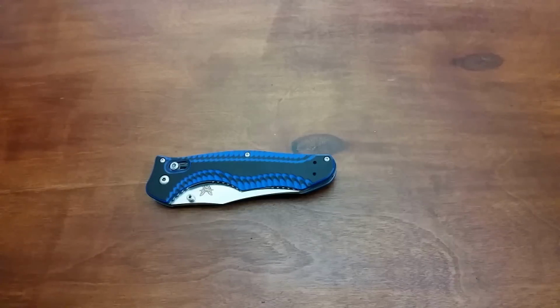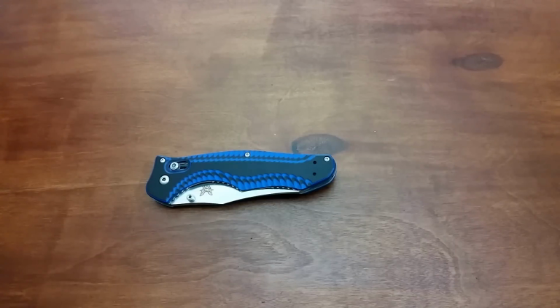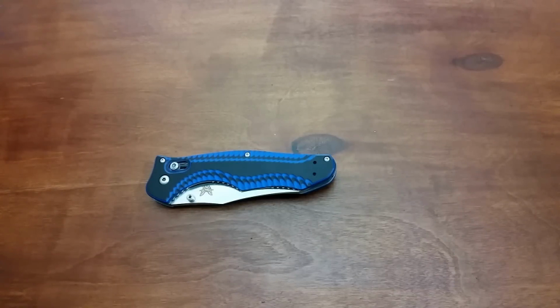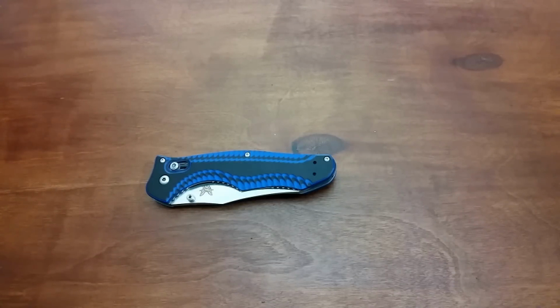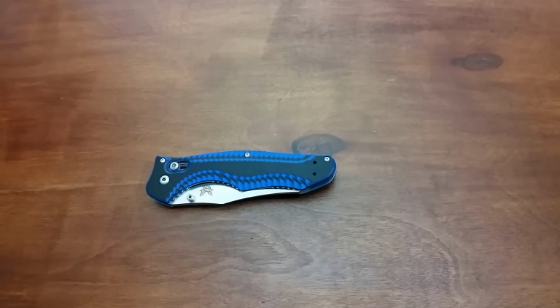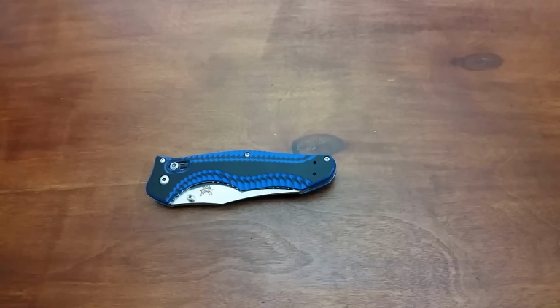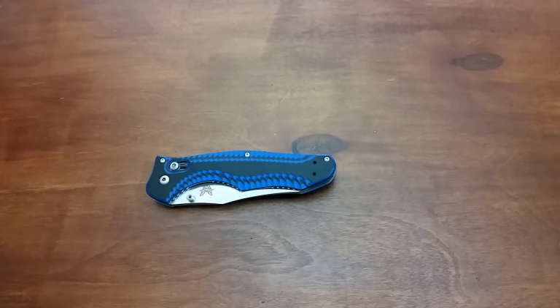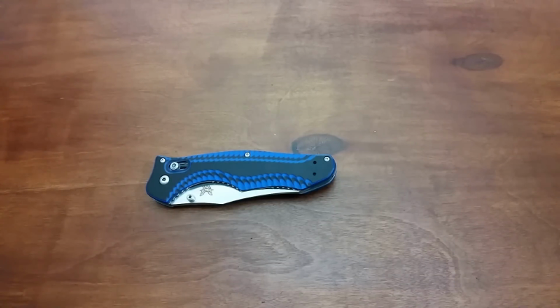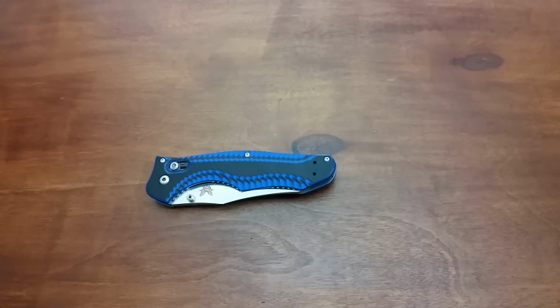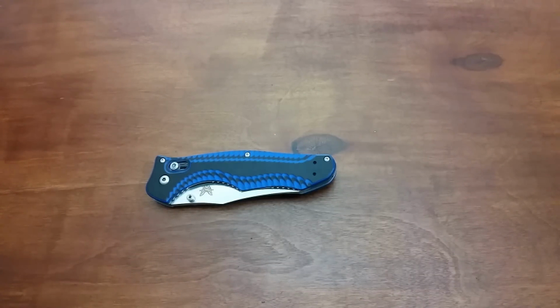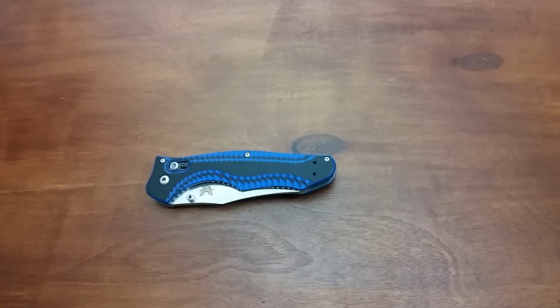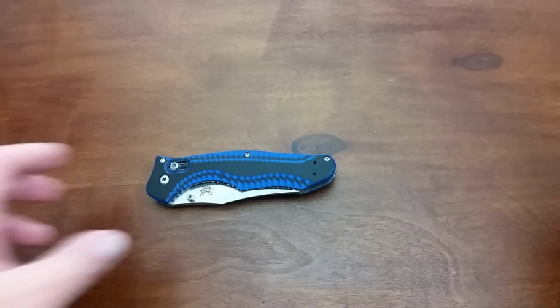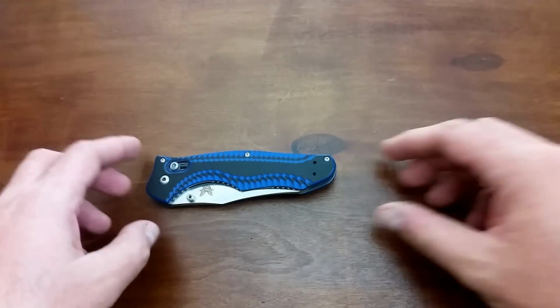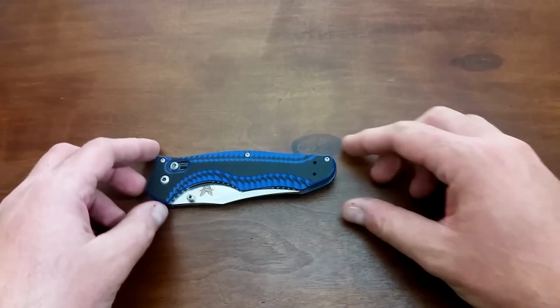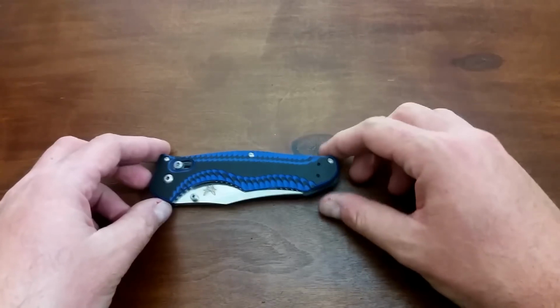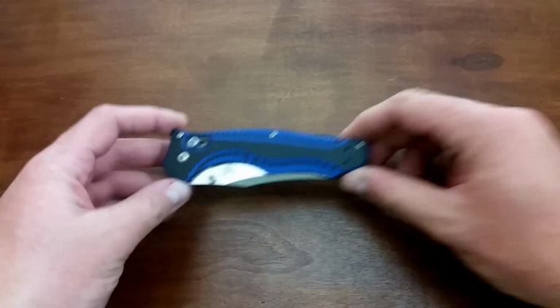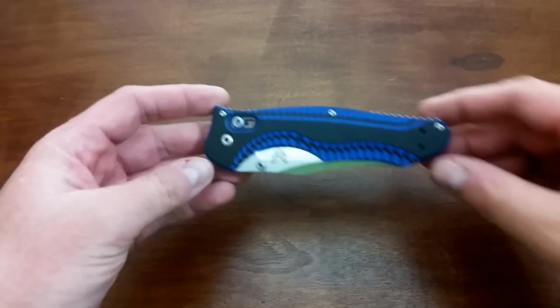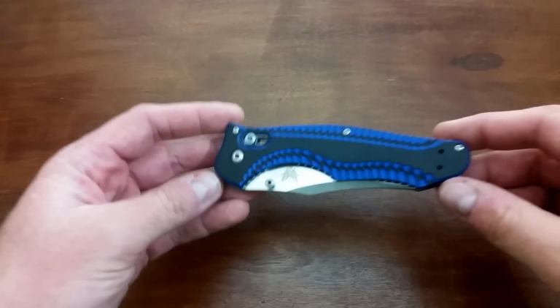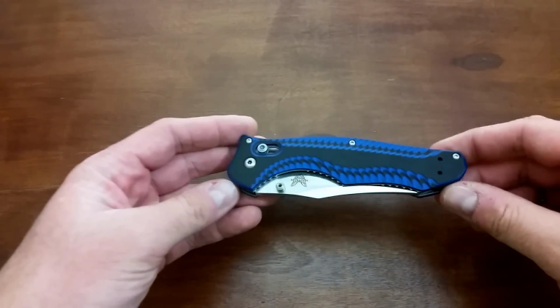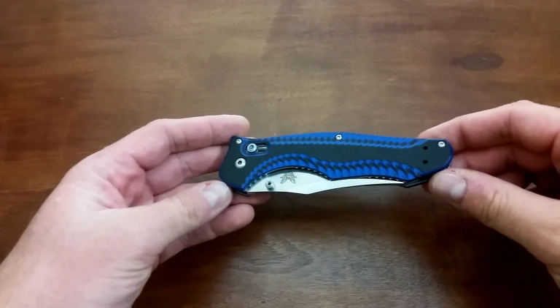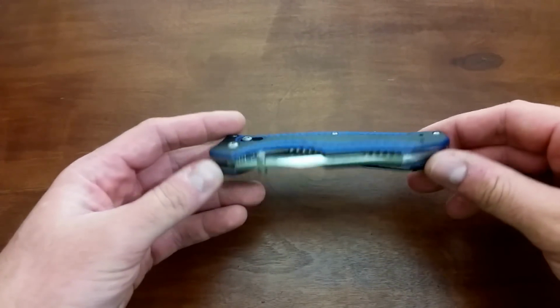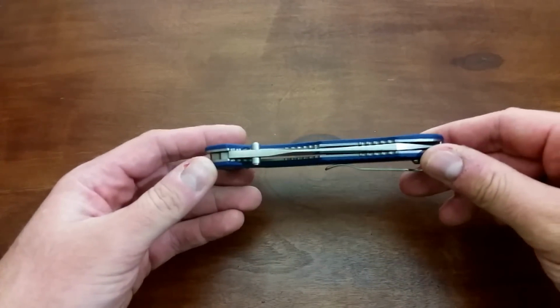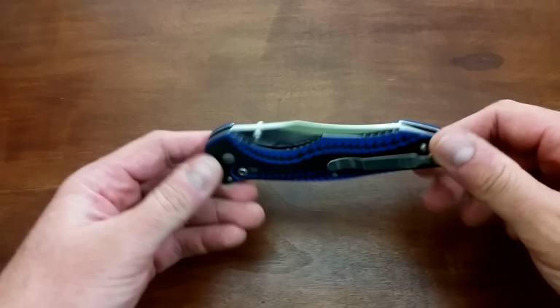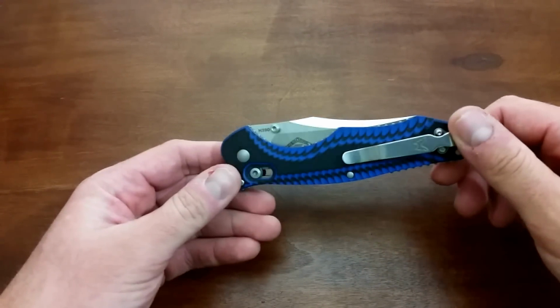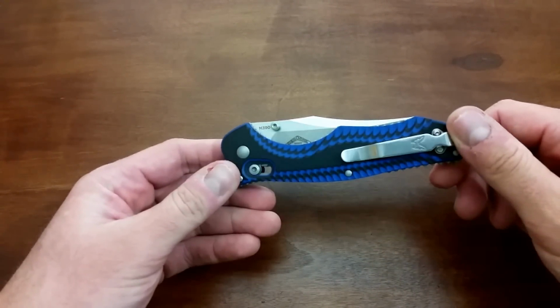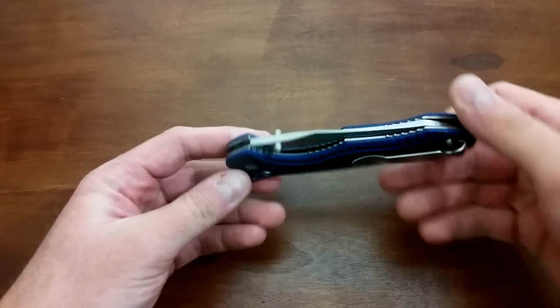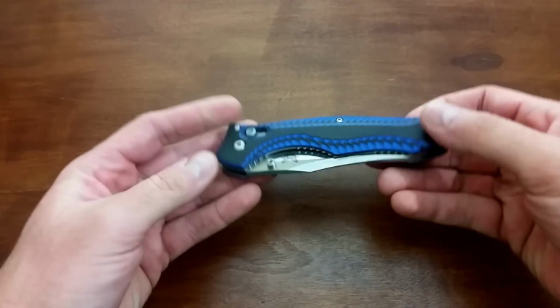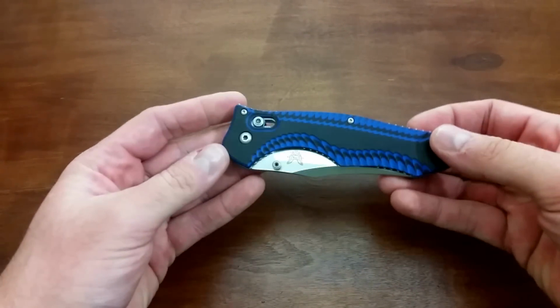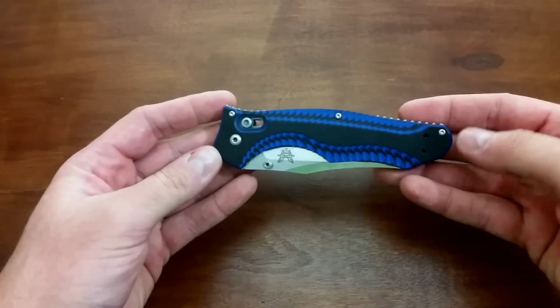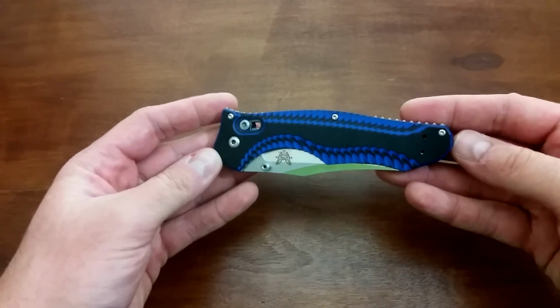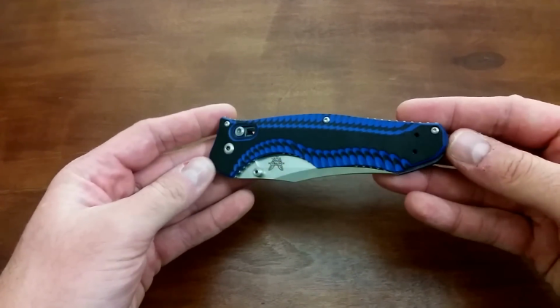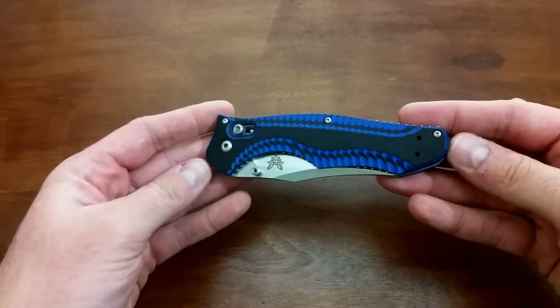Hey YouTube, what is going on? Carter here. Got another video for you. This is on the awesome, the splendid, the amazing Benchmade Contigo.